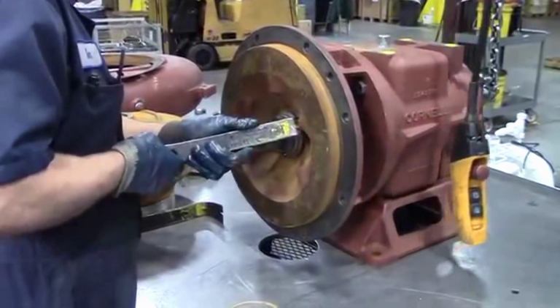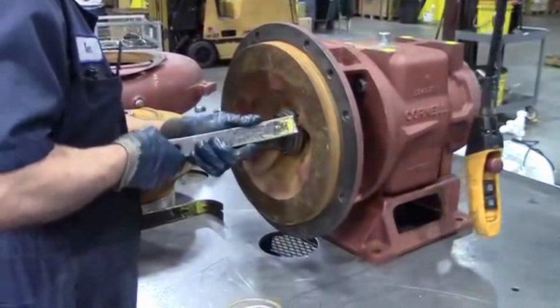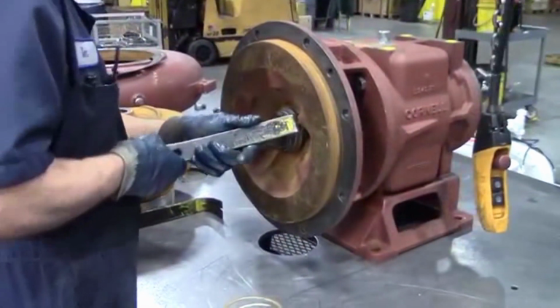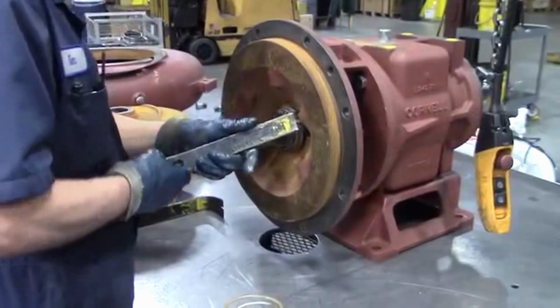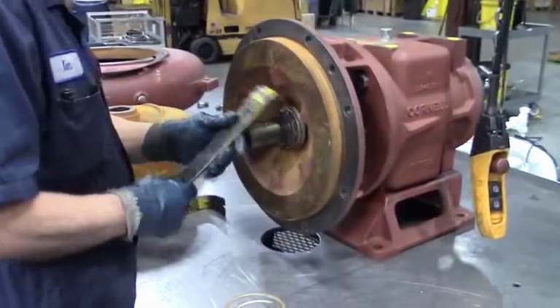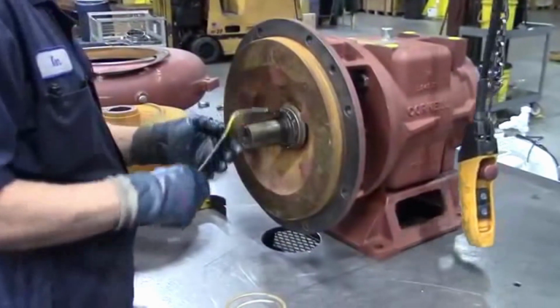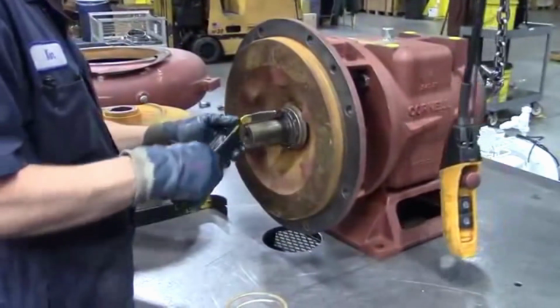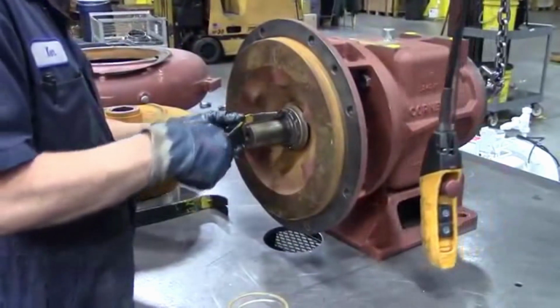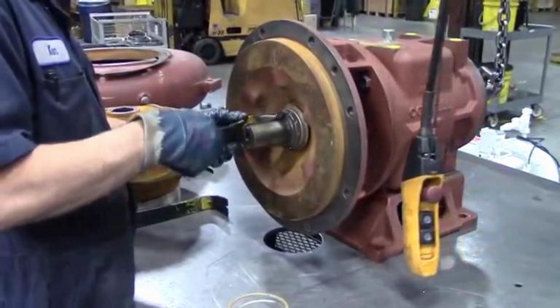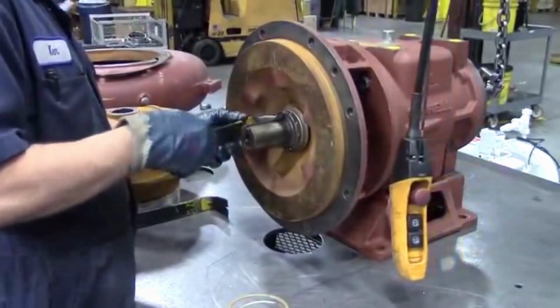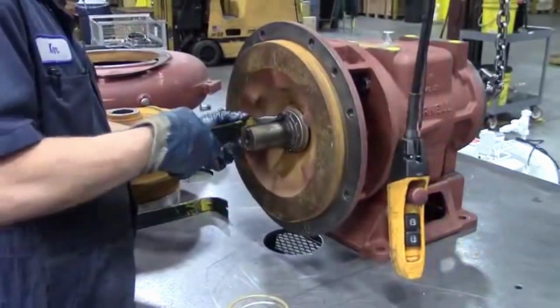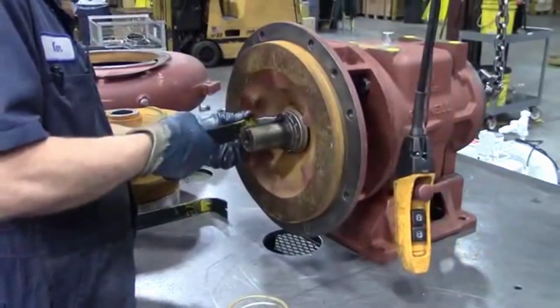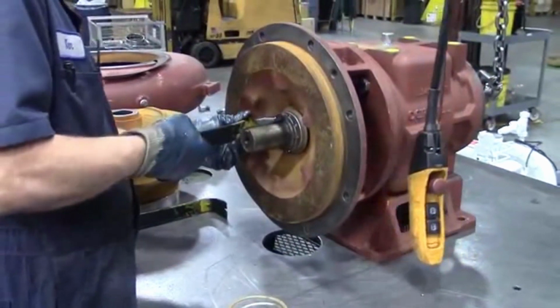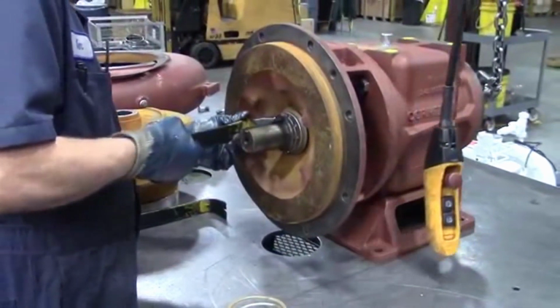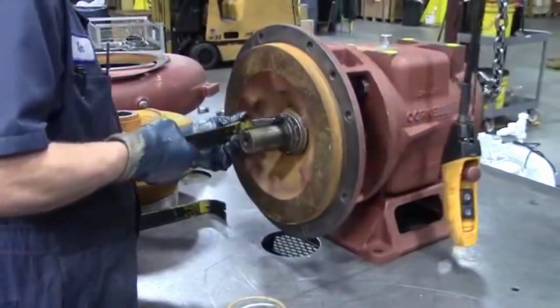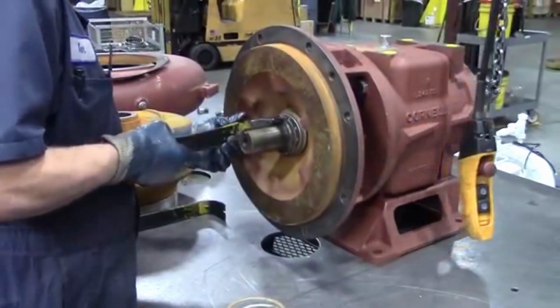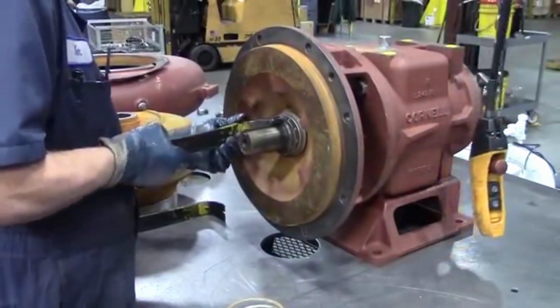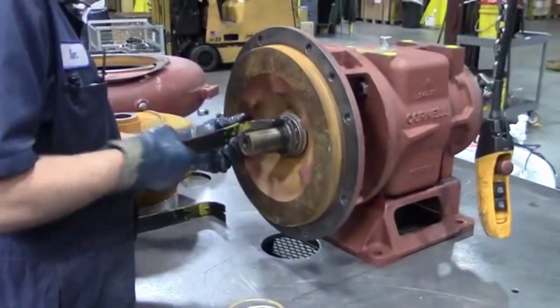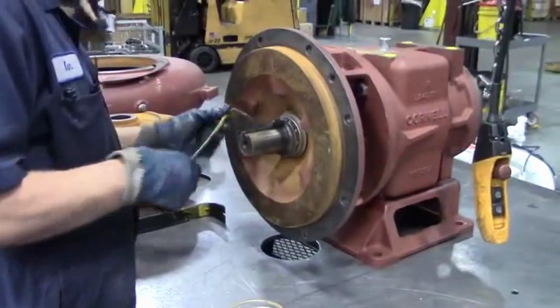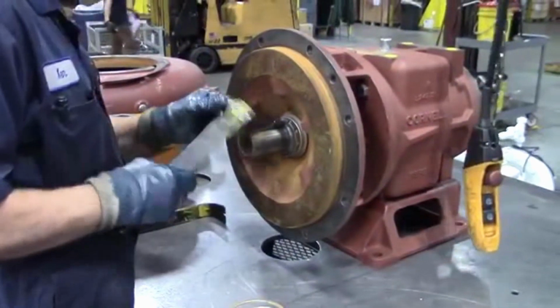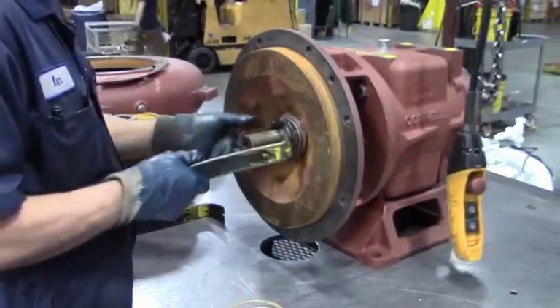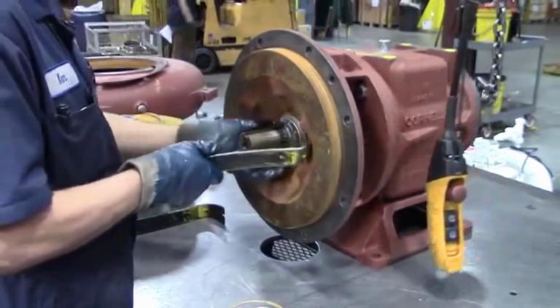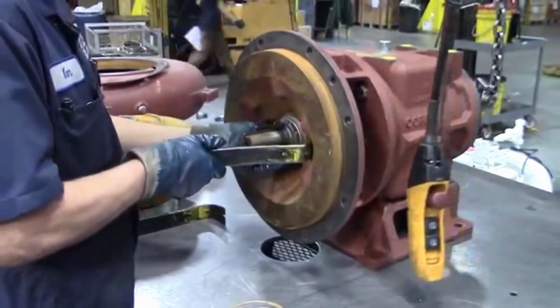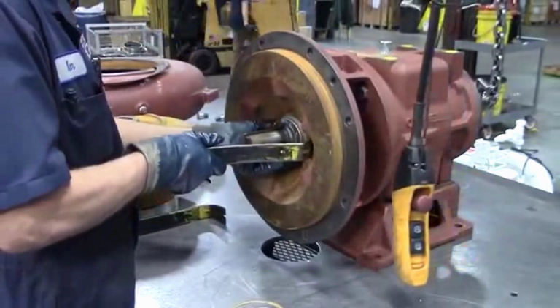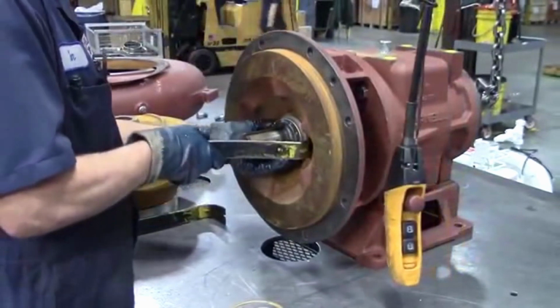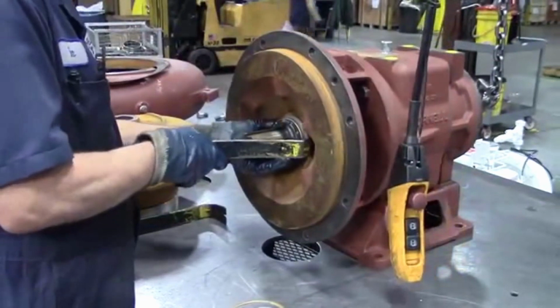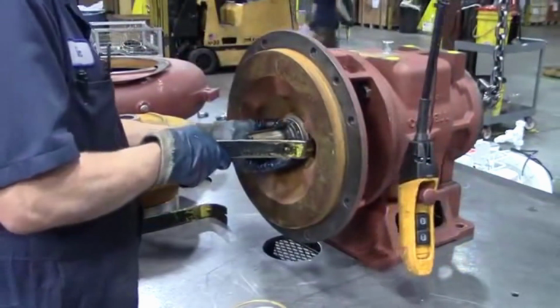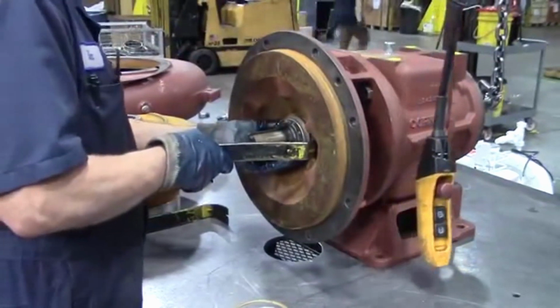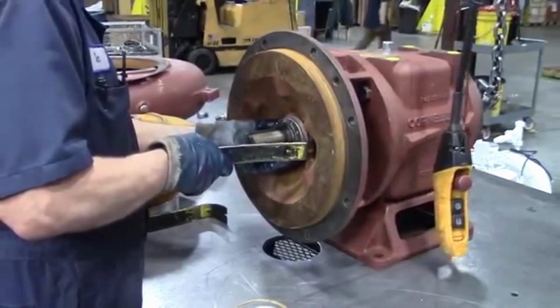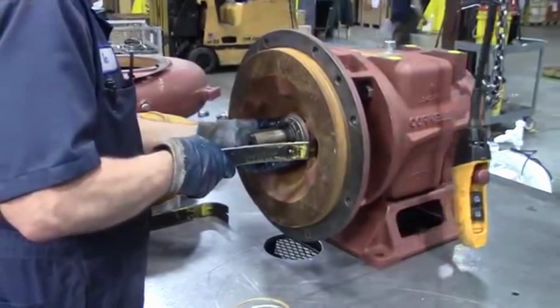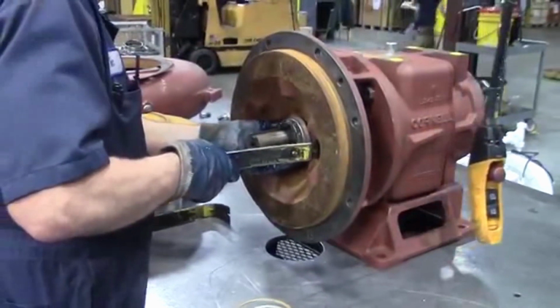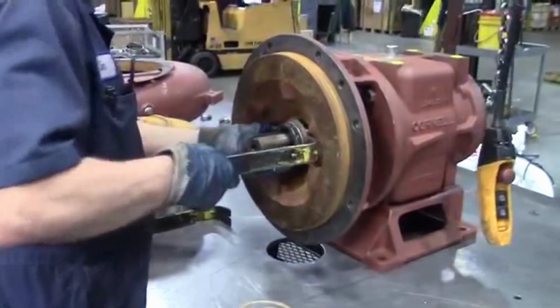Will they have a back plate puller in their kit, or is that something we can provide? I think they can get the drawings for them.